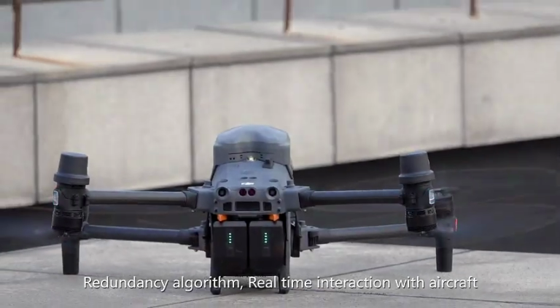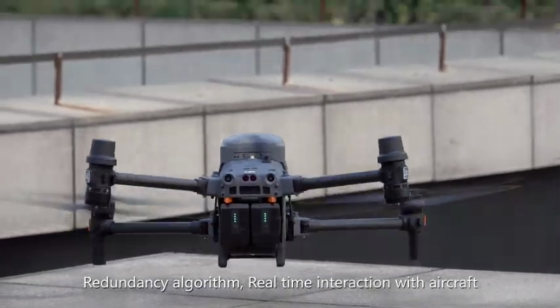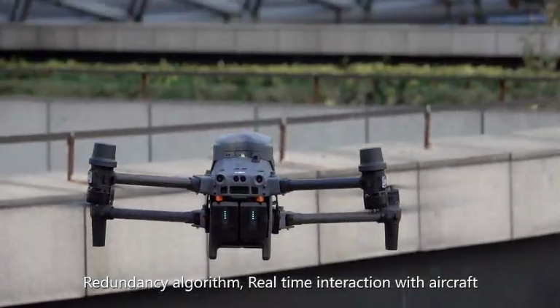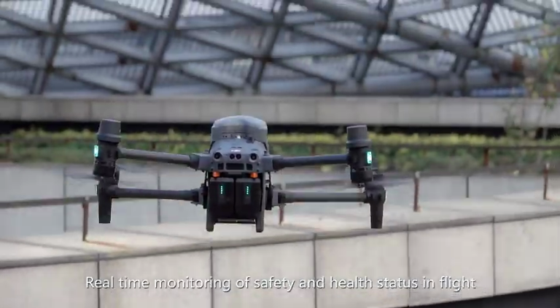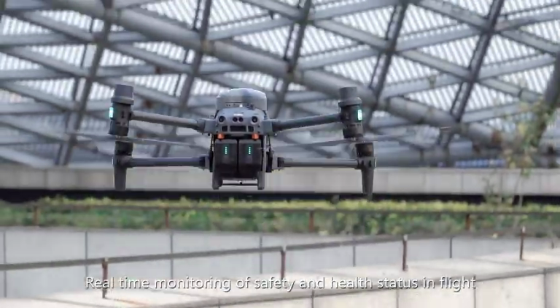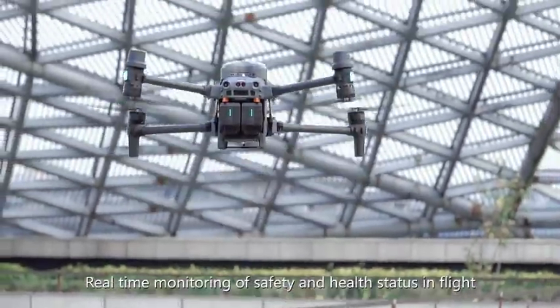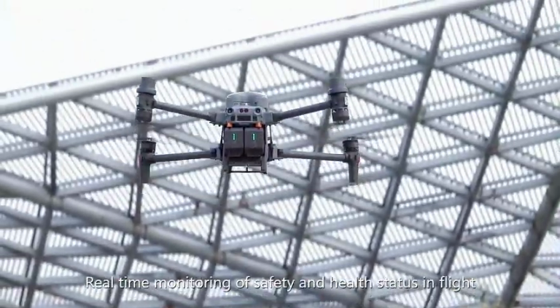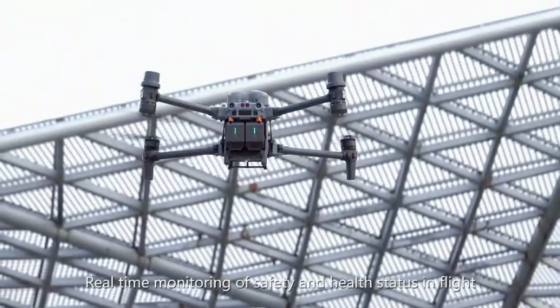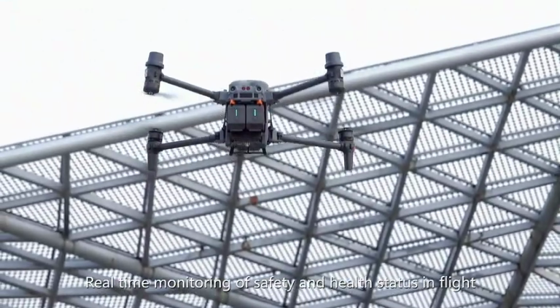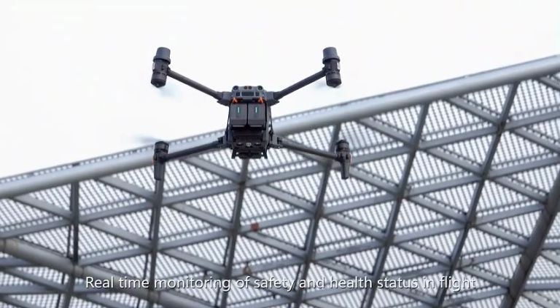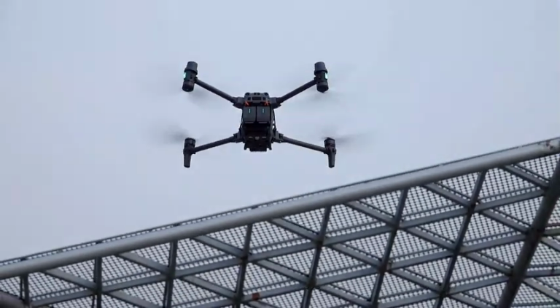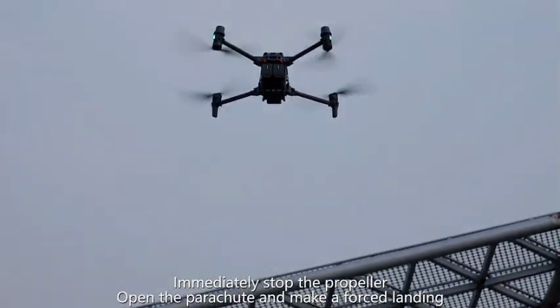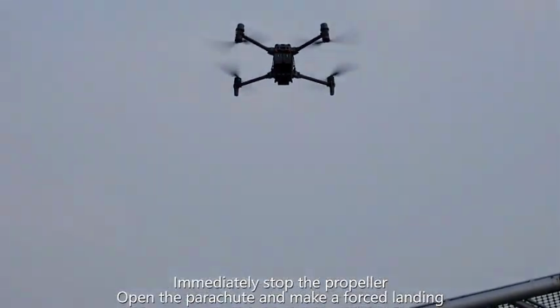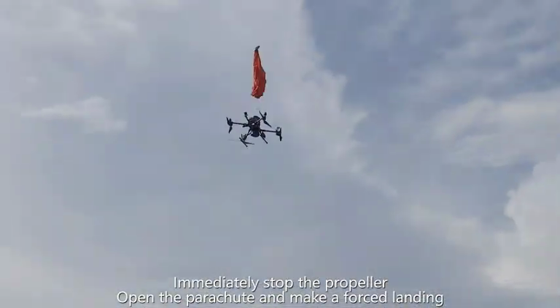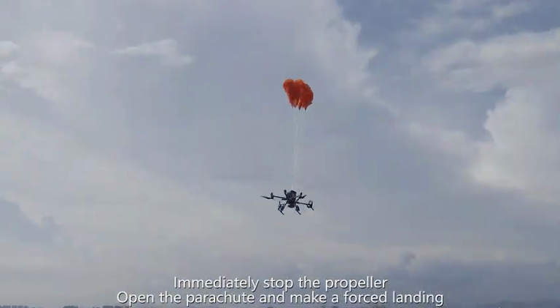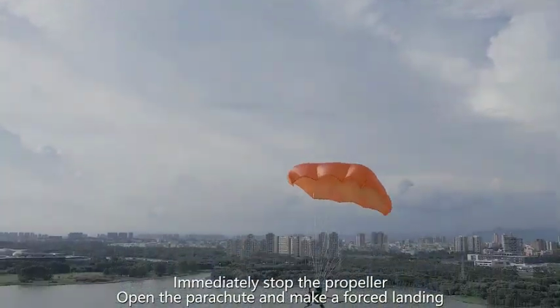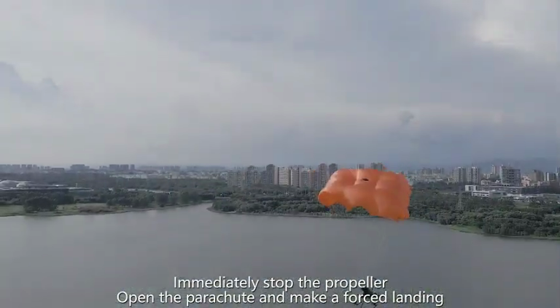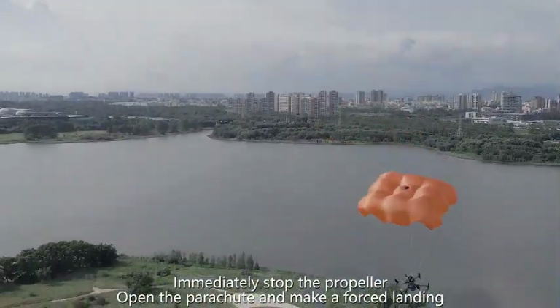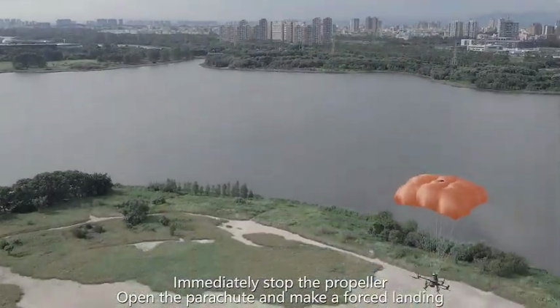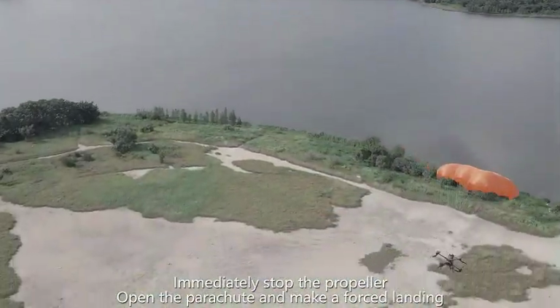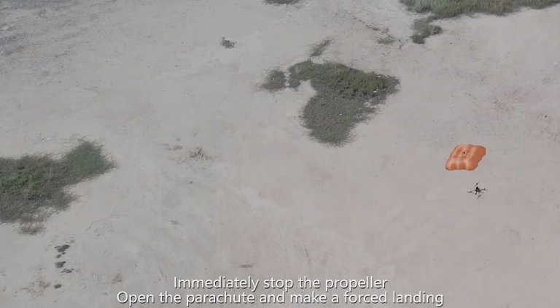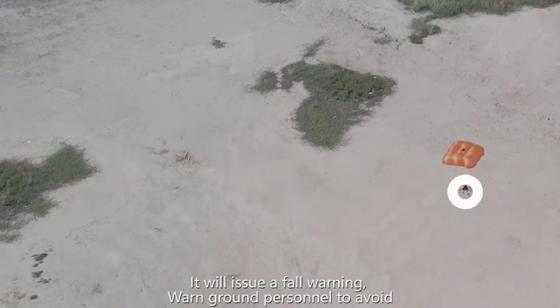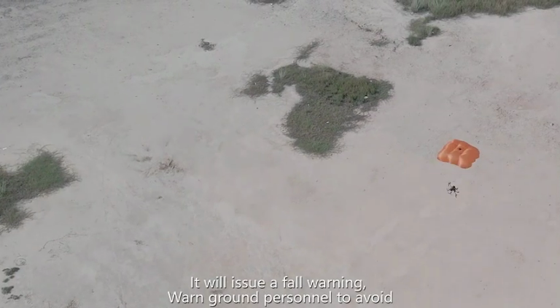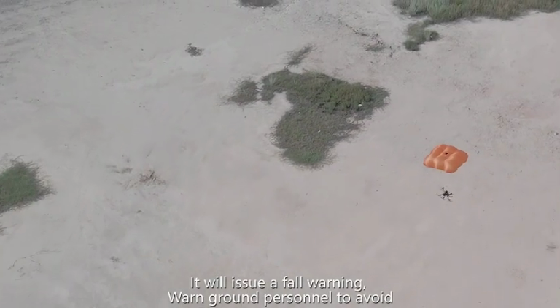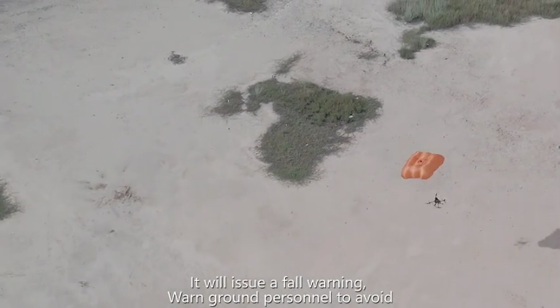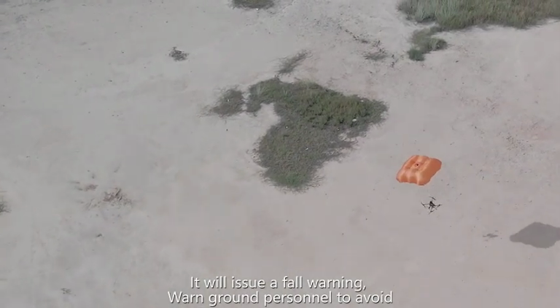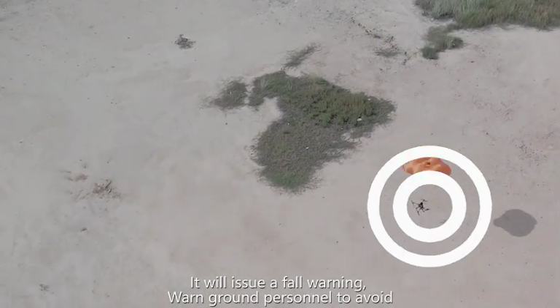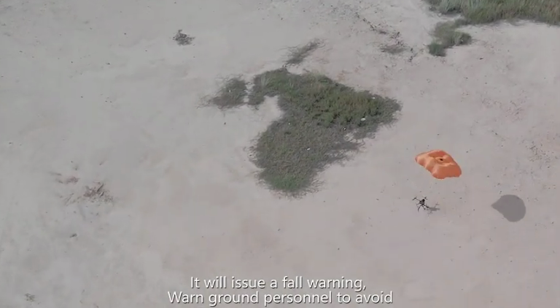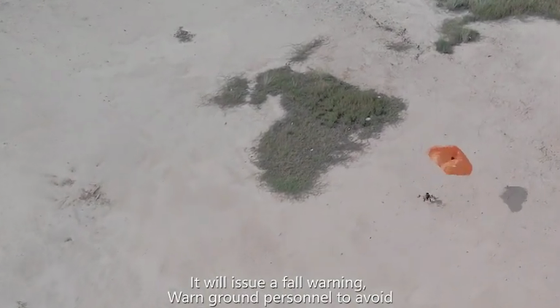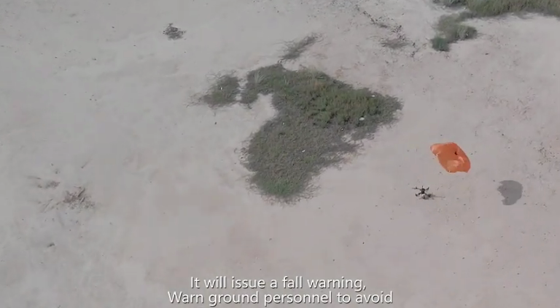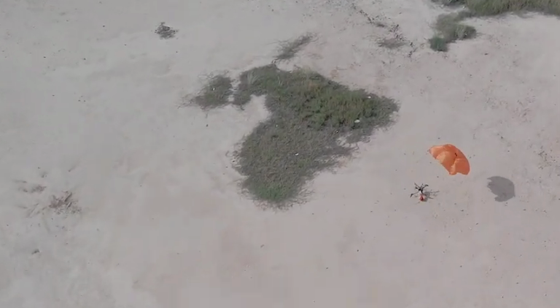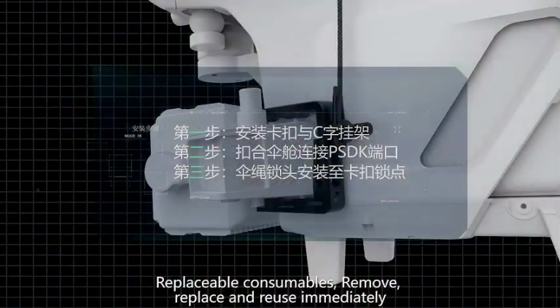Real-time interaction with the aircraft enables real-time monitoring of safe and health status in flight. It will immediately stop the propellers, open the parachute, and make a forced landing, while issuing a forewarning to alert ground personnel to avoid the area.